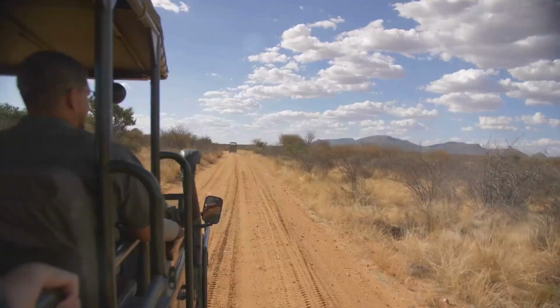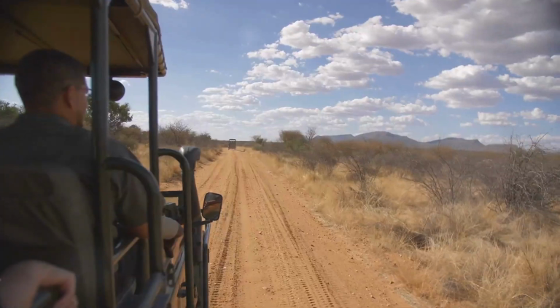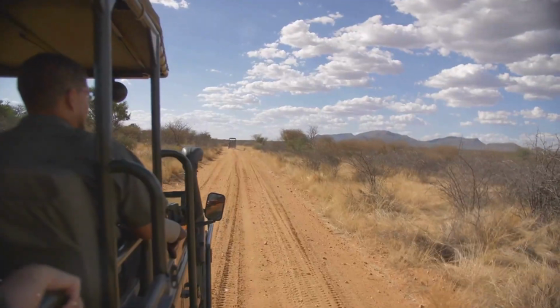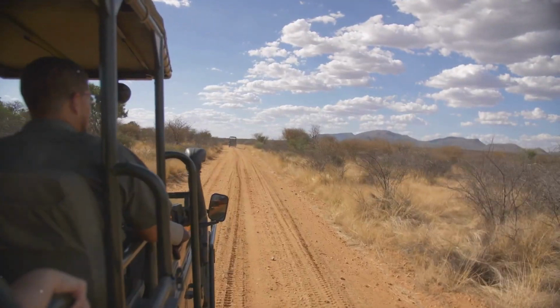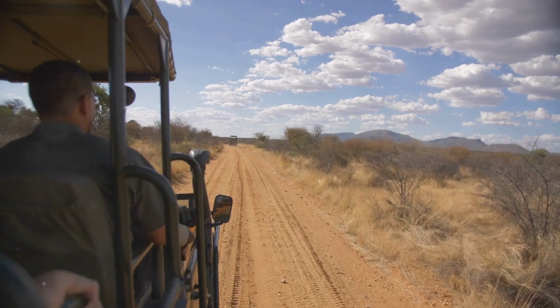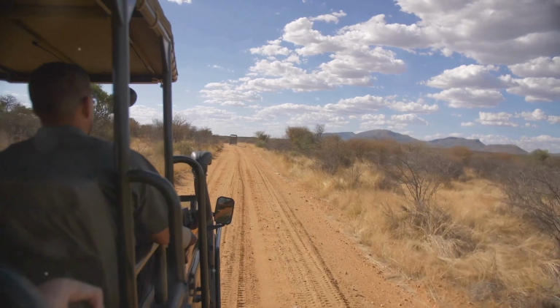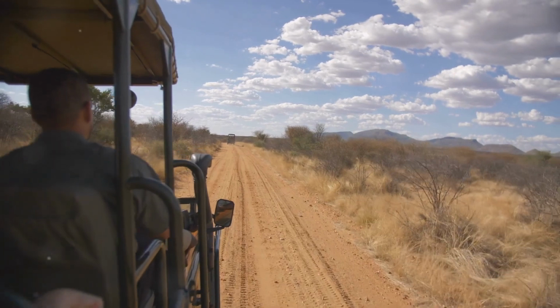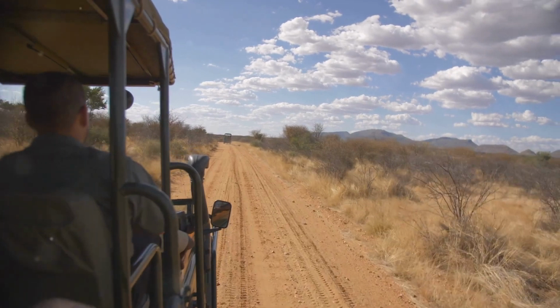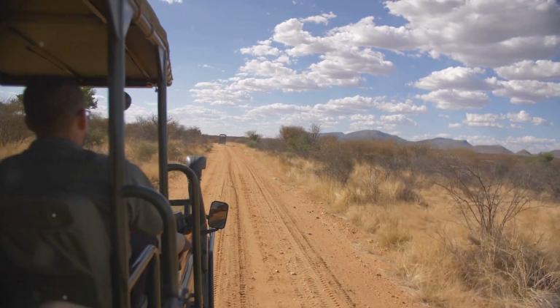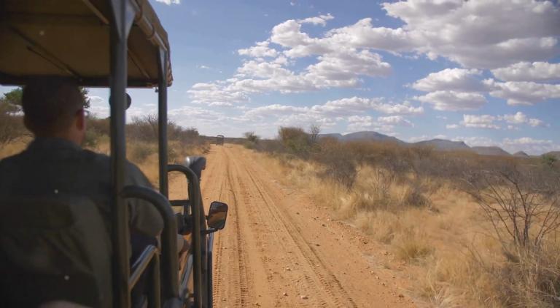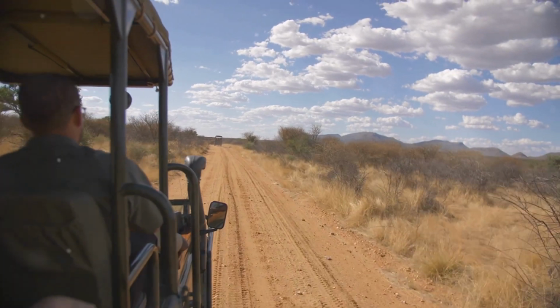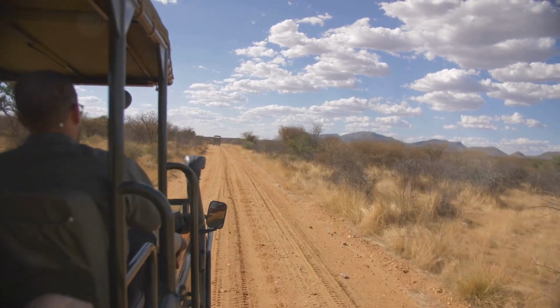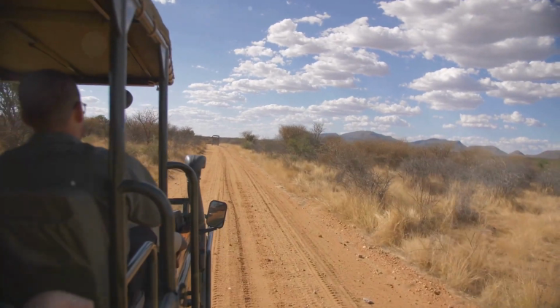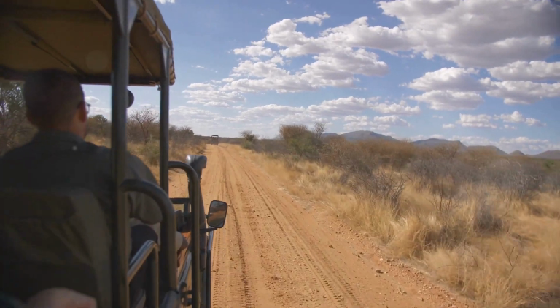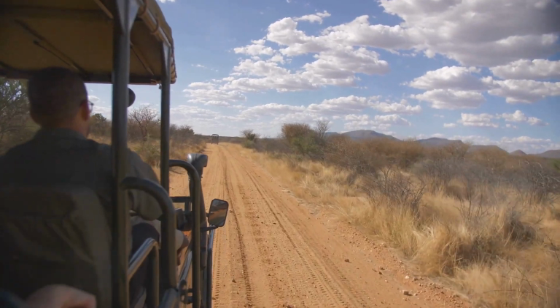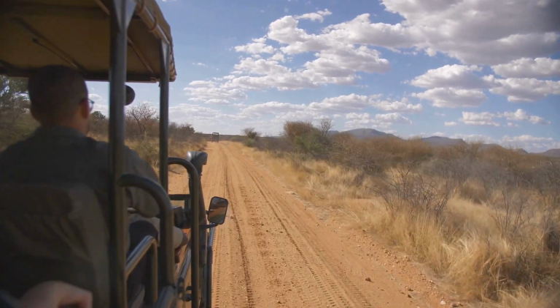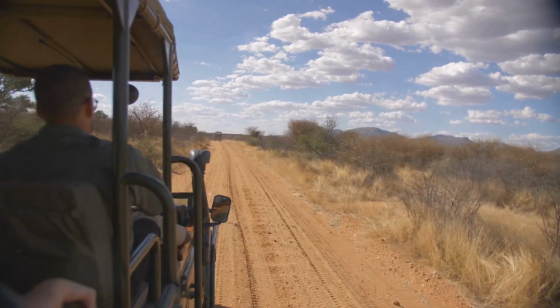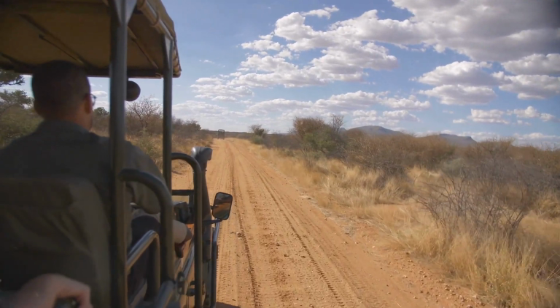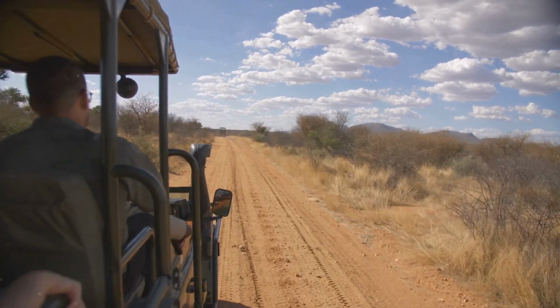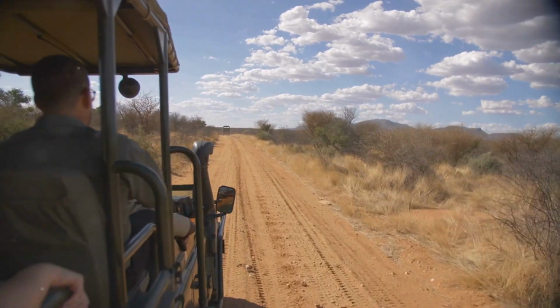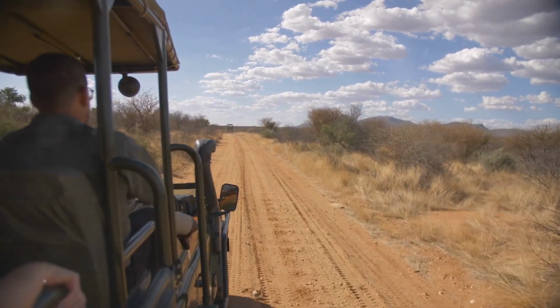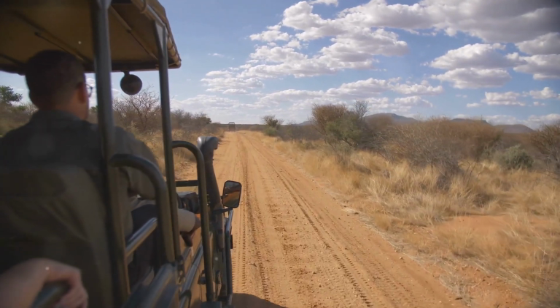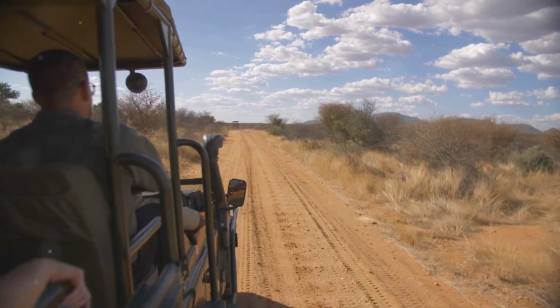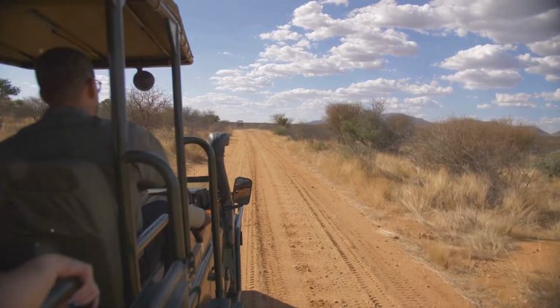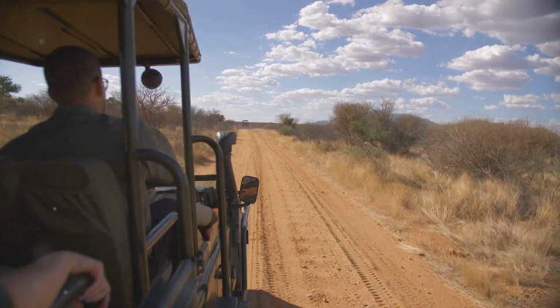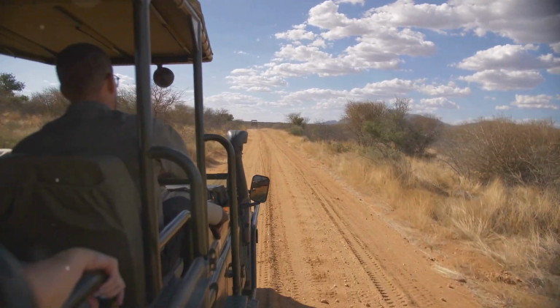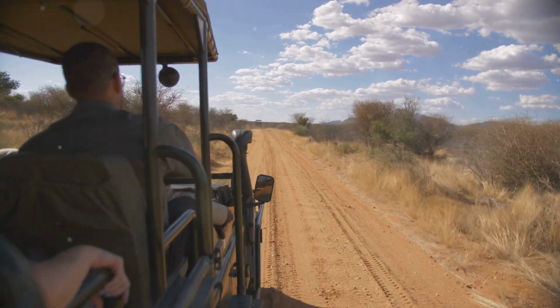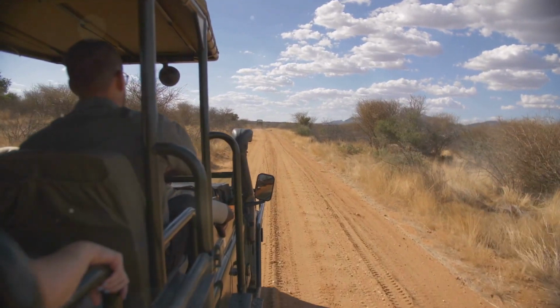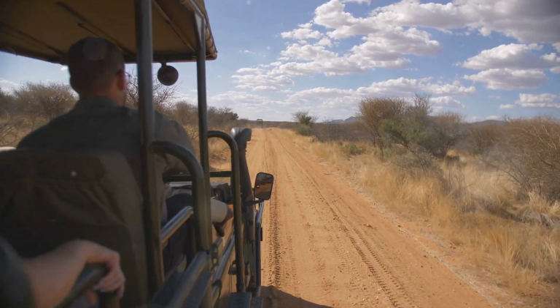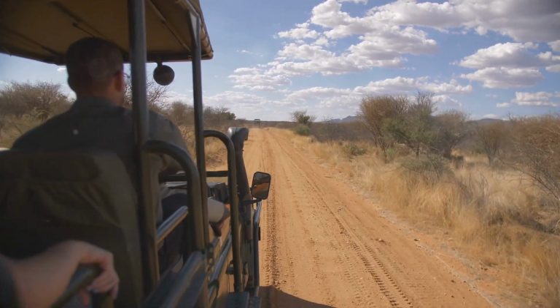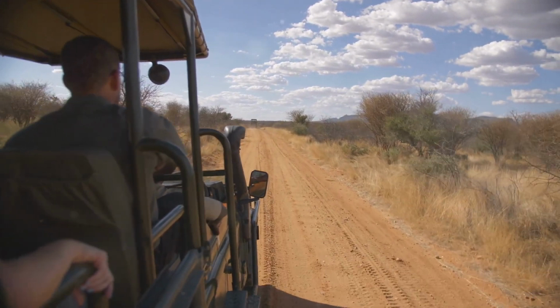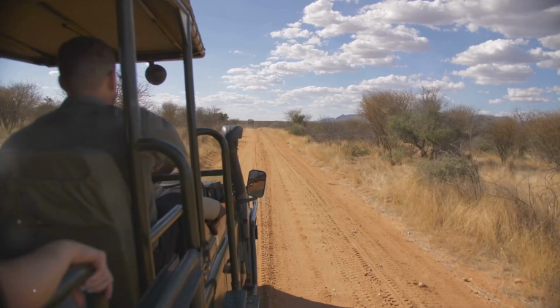Get ready for some thrilling adventures and mouth-watering cuisine as I count down the top 5 must-do activities and dining spots in this incredible destination.